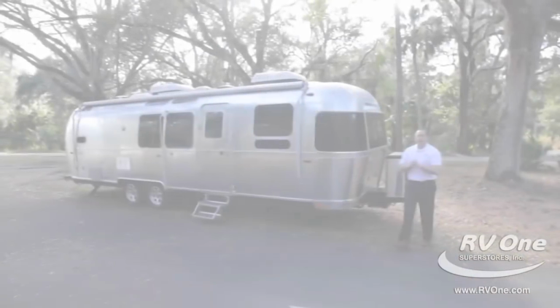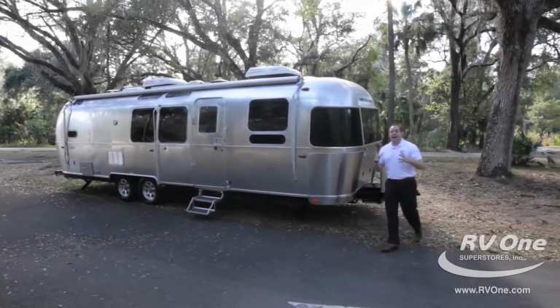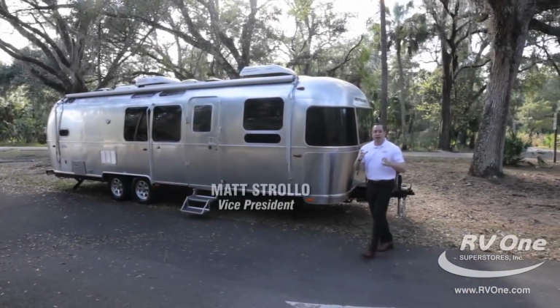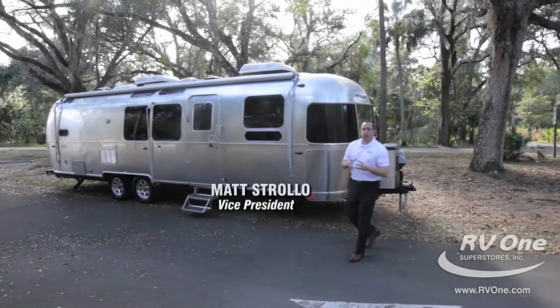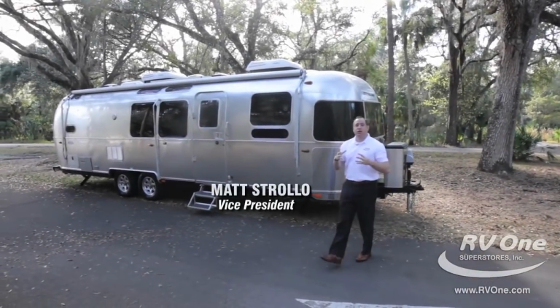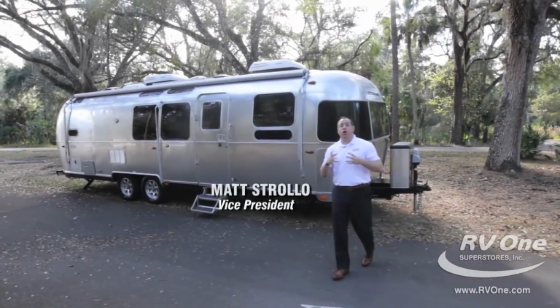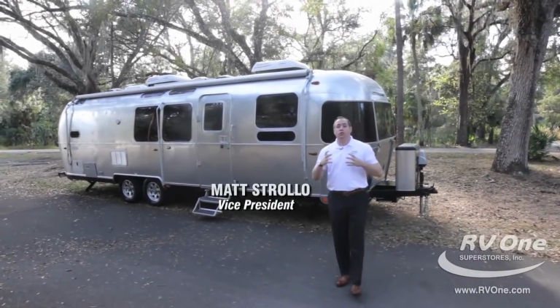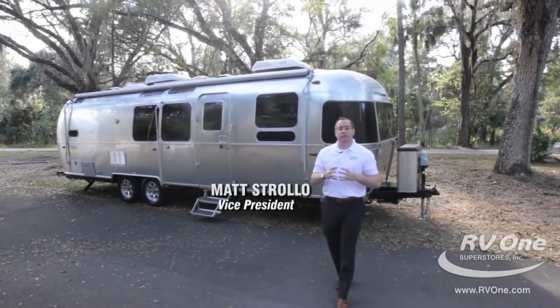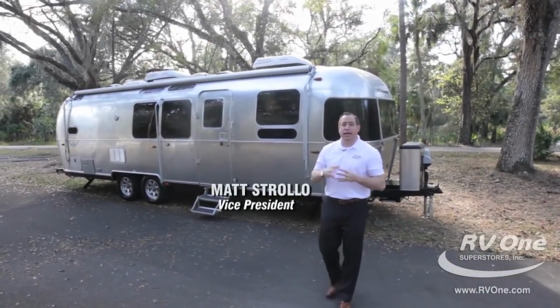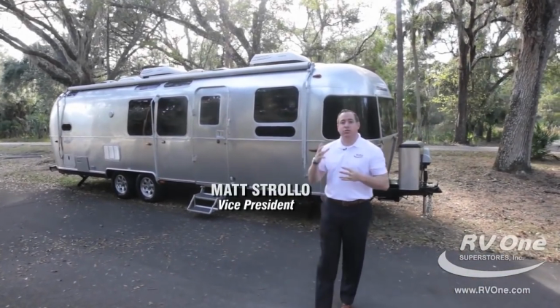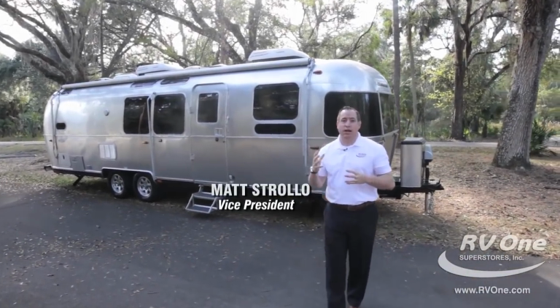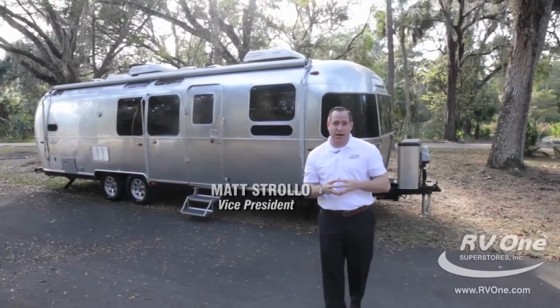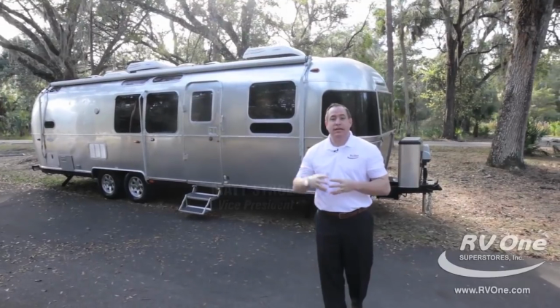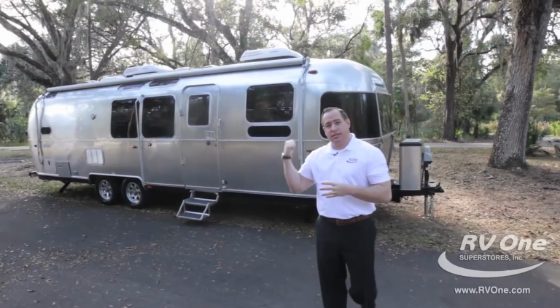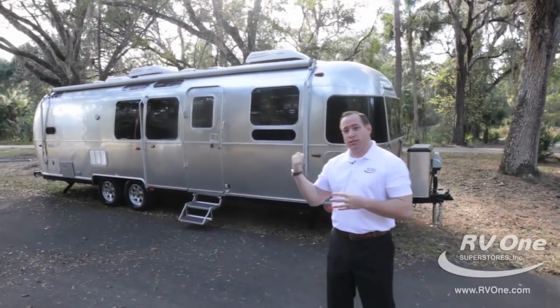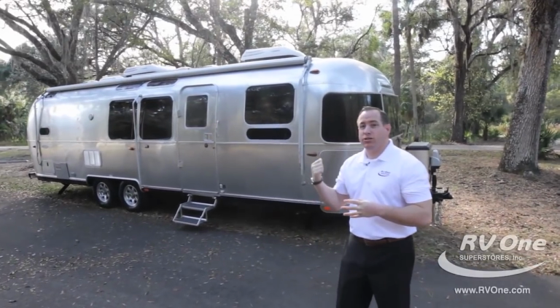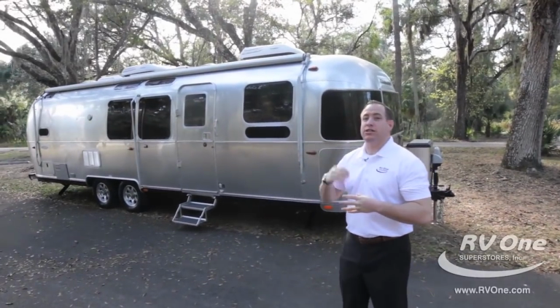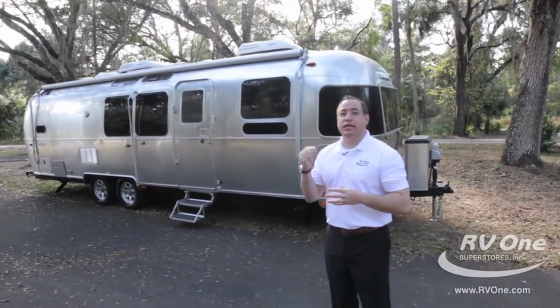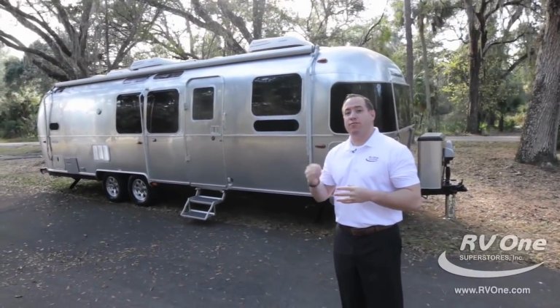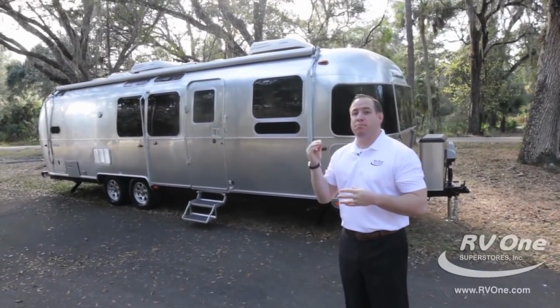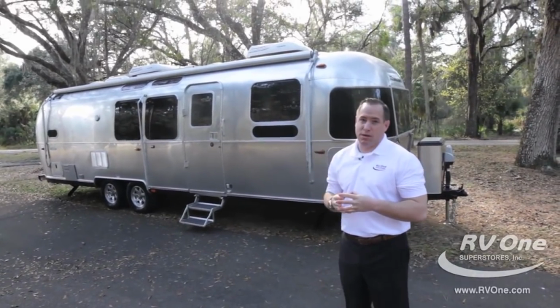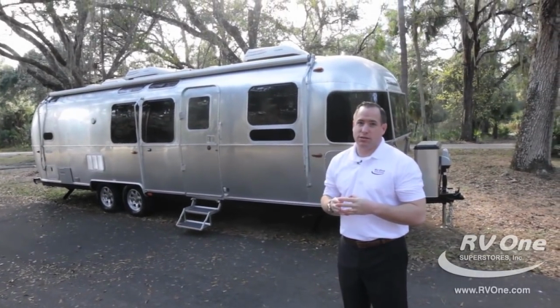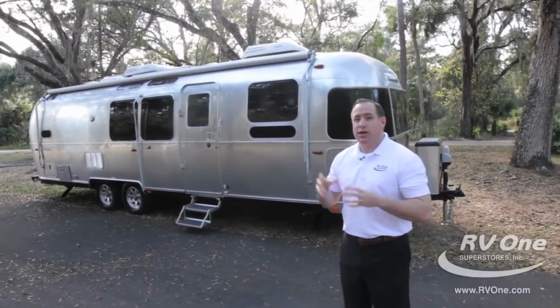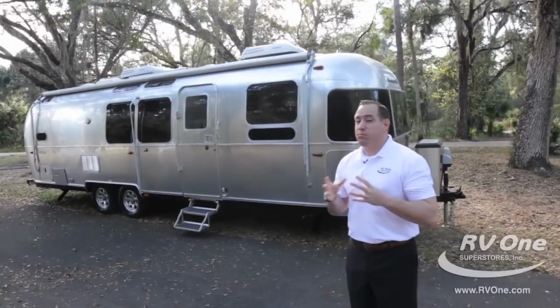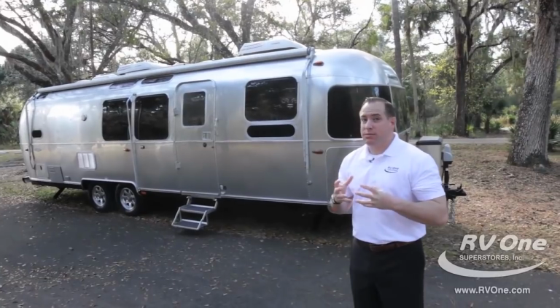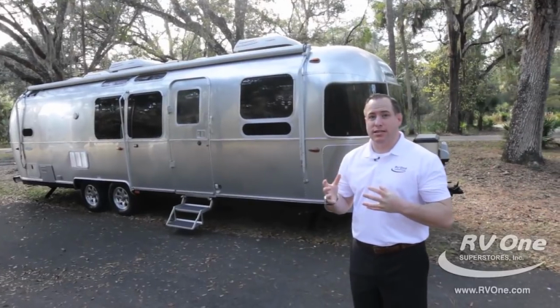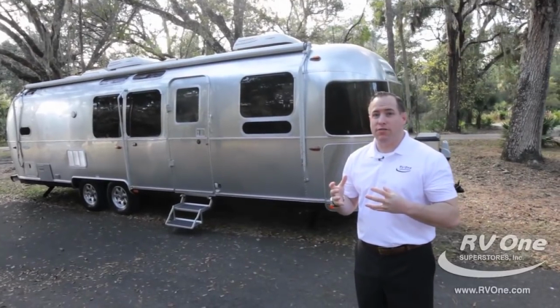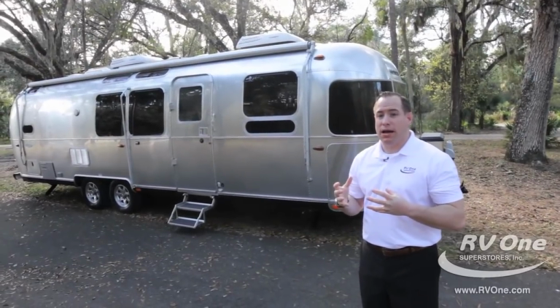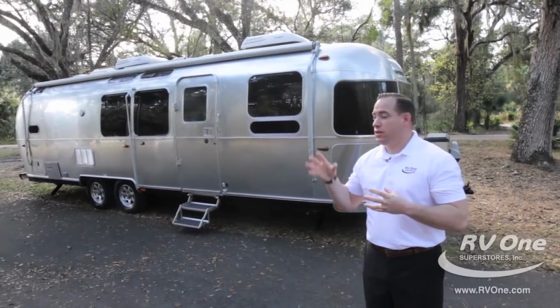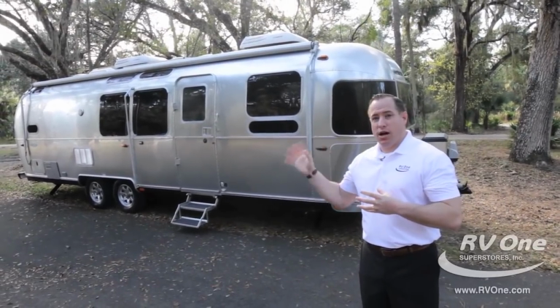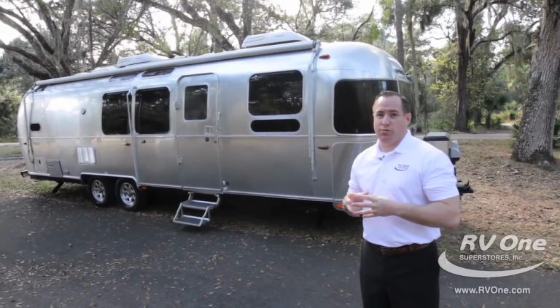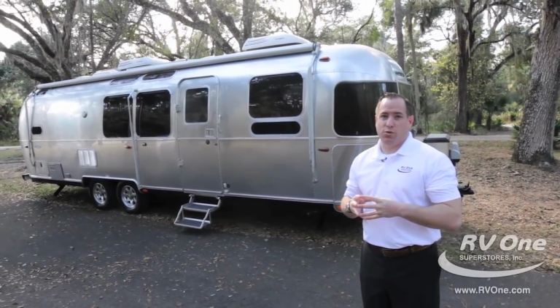Hi, I'm Matt Stroll. I'm here to go over the all-new and exciting Airstream Flying Cloud. This particular unit is a 30FB bunk model. It weighs approximately 6,500 pounds unloaded vehicle weight.